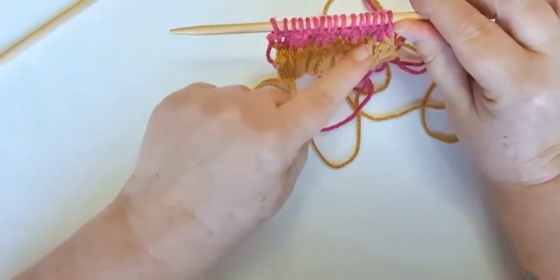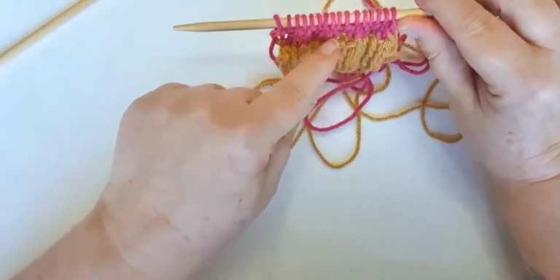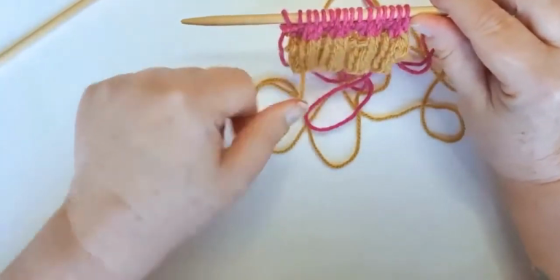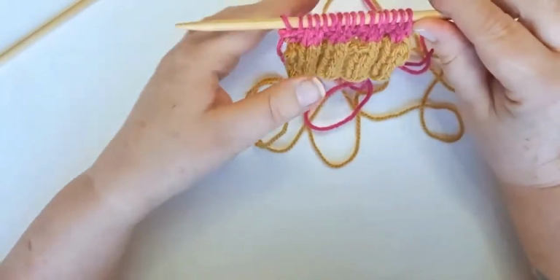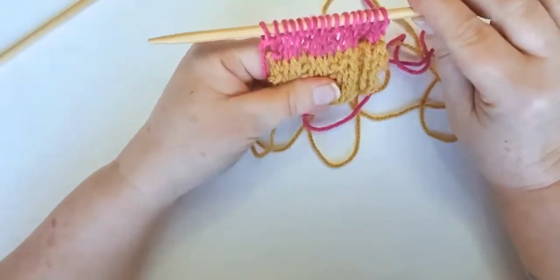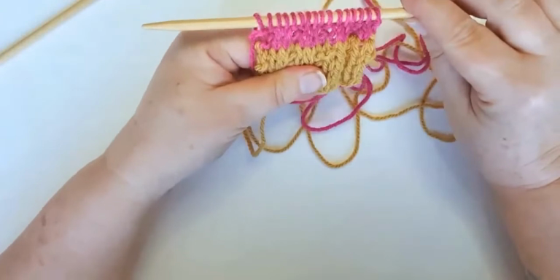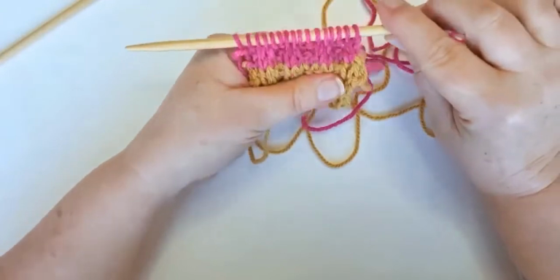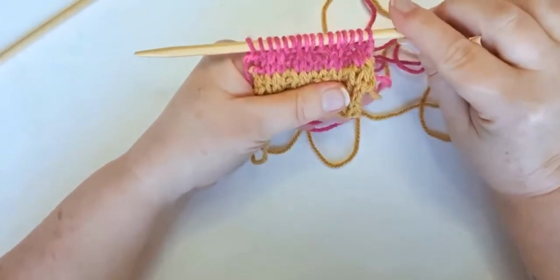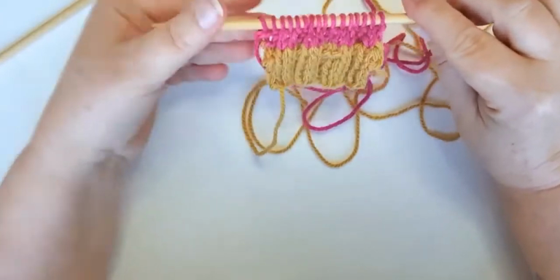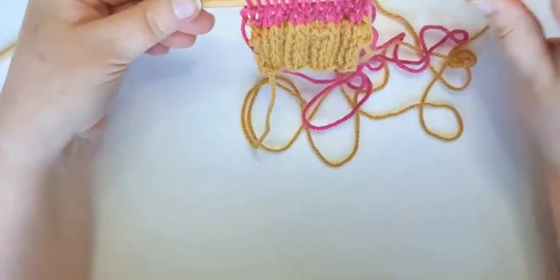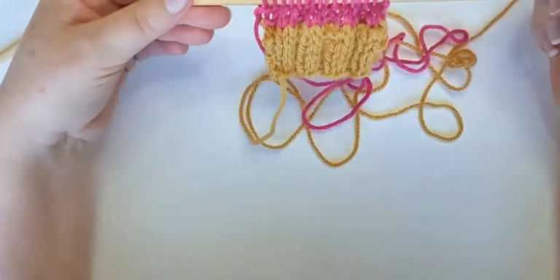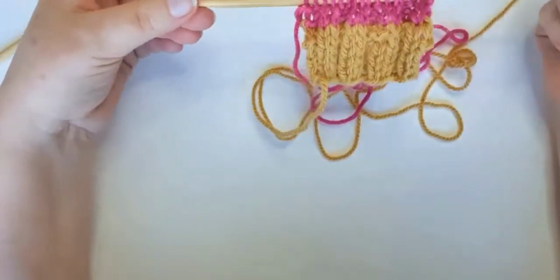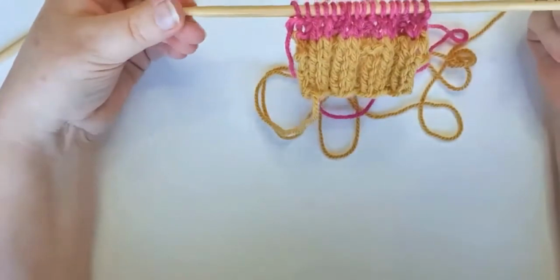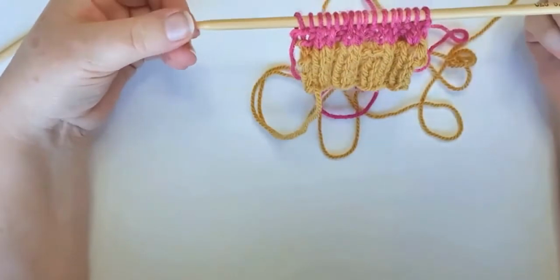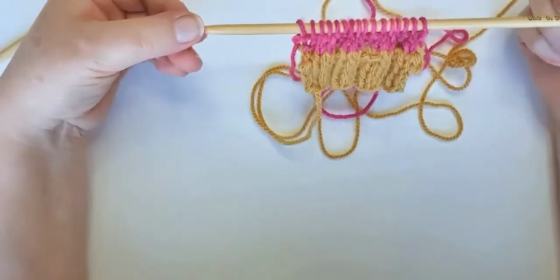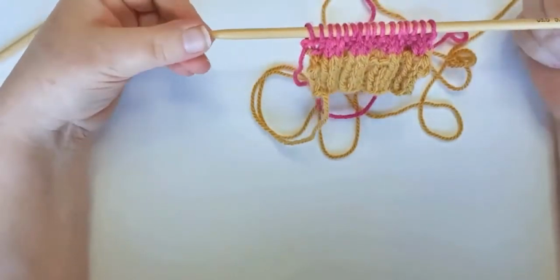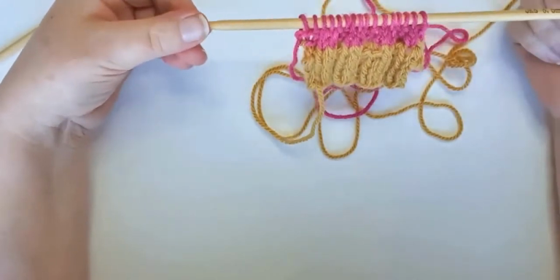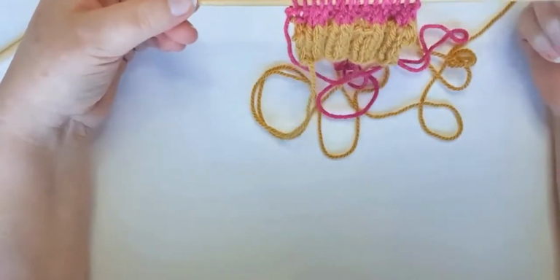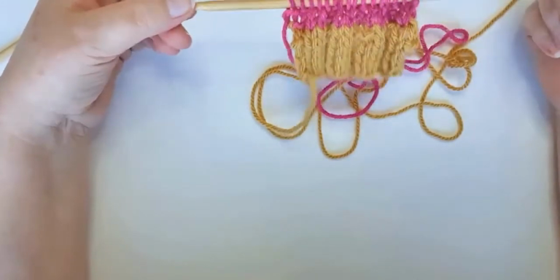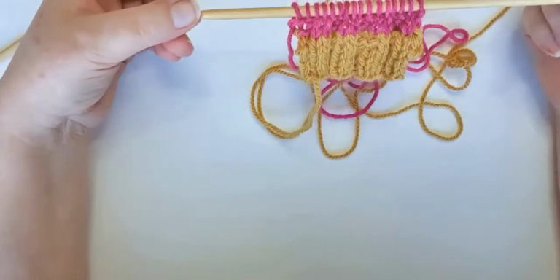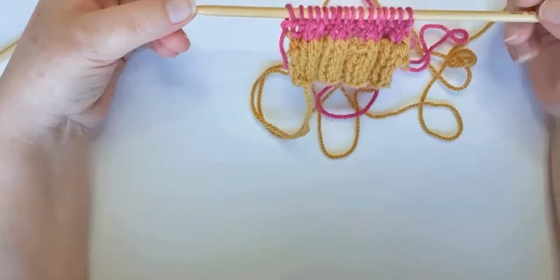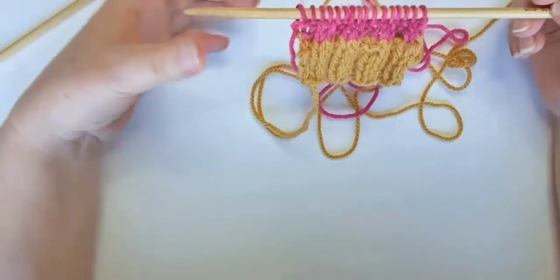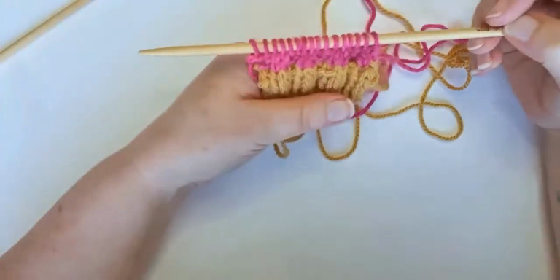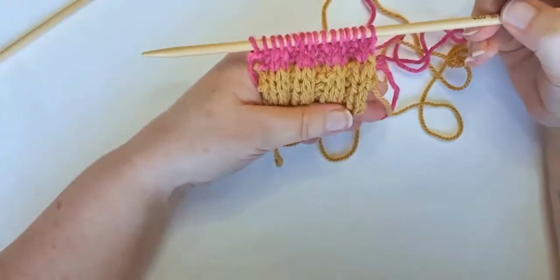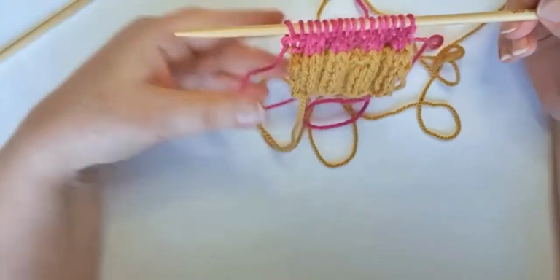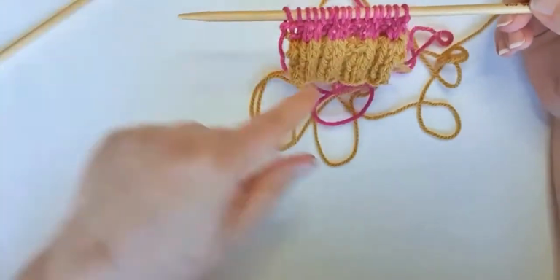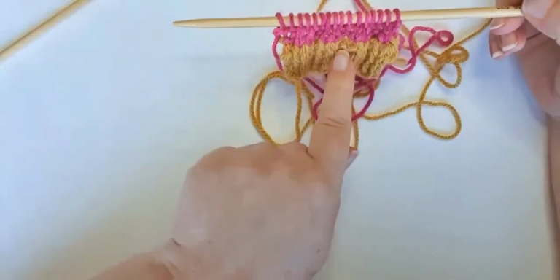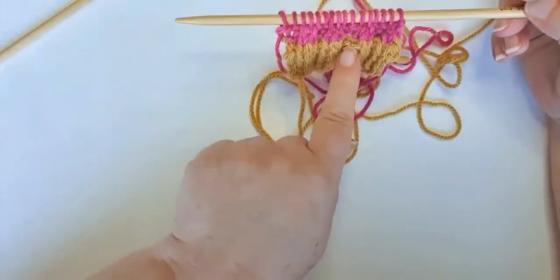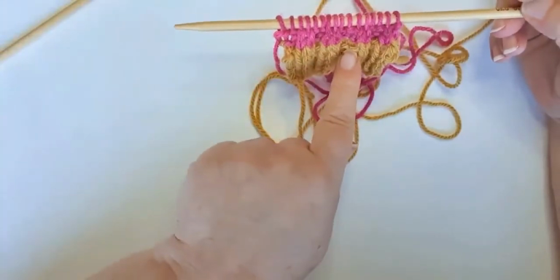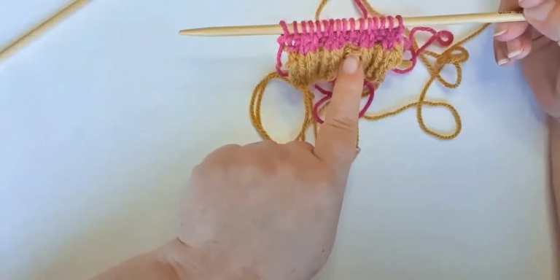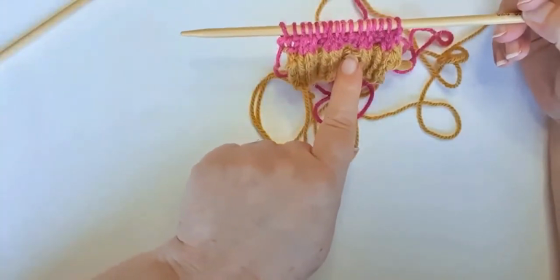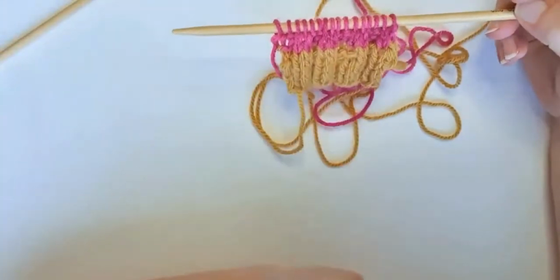If you're introducing a new colour into a rib pattern, always just knit one row and then proceed with your rib pattern — just don't make a mistake like I have there!